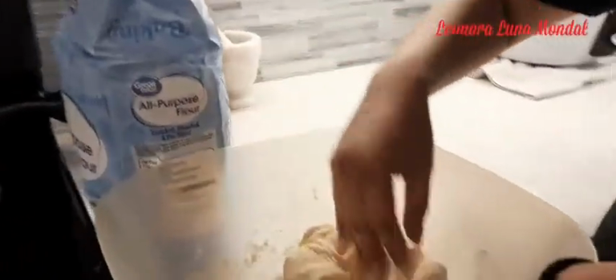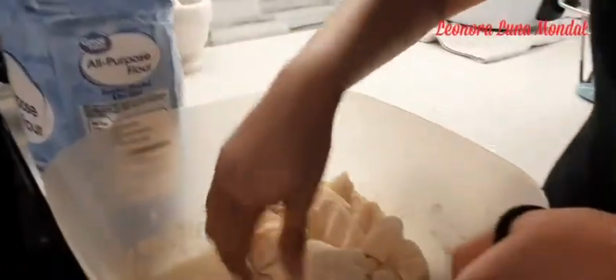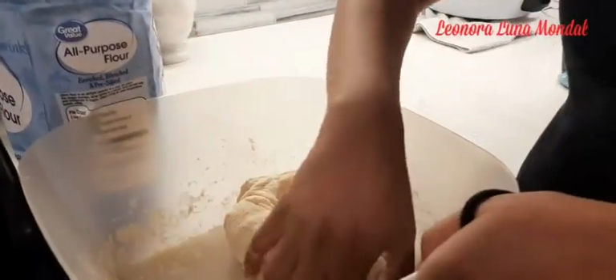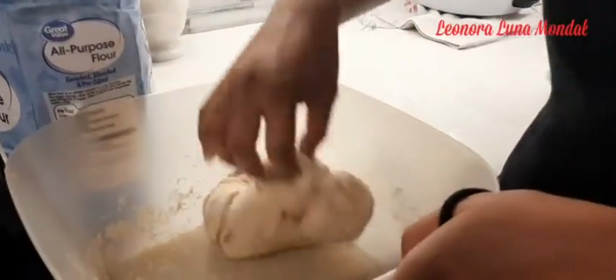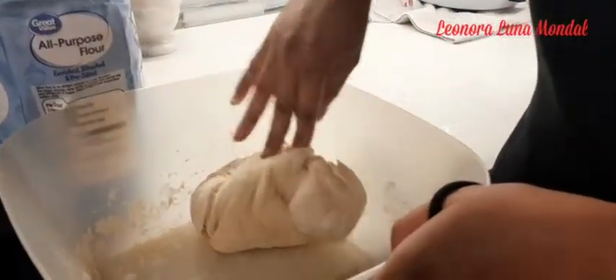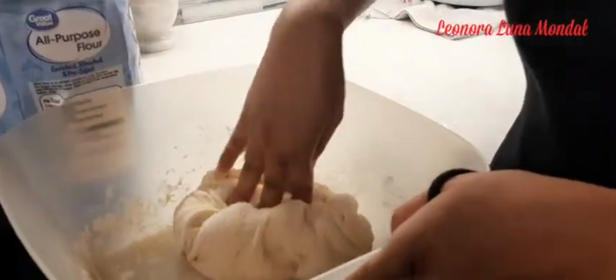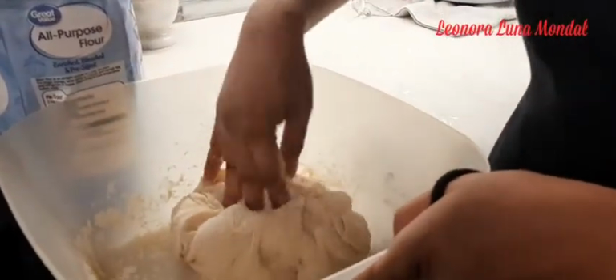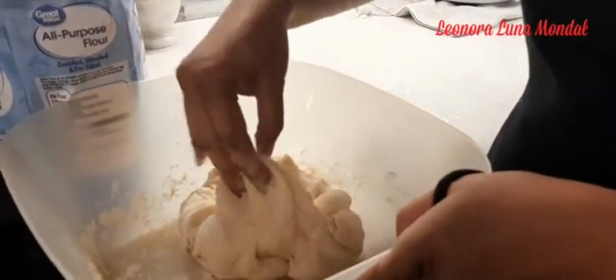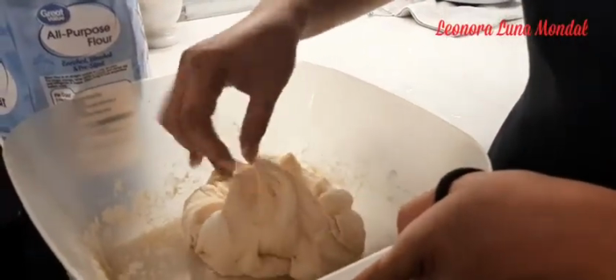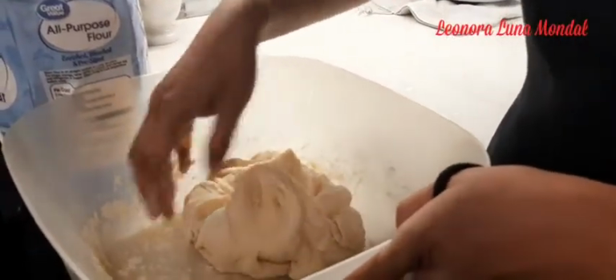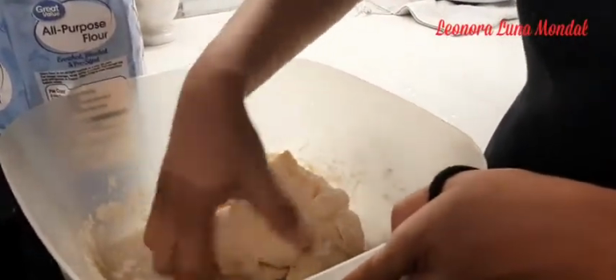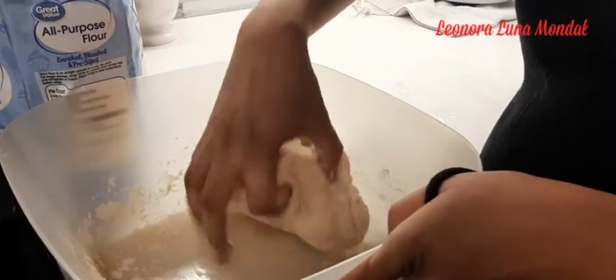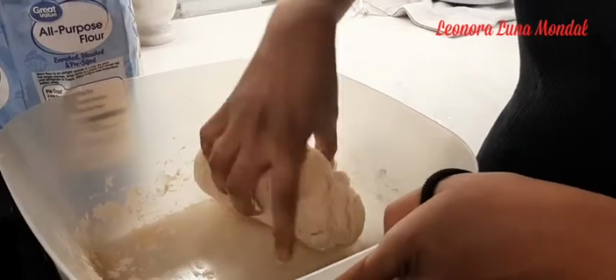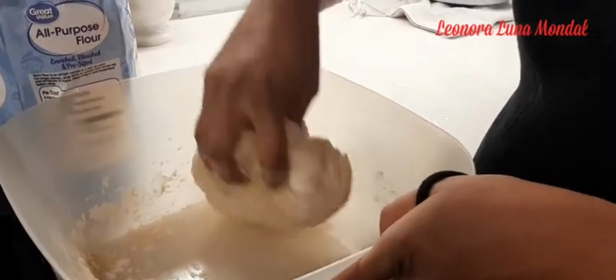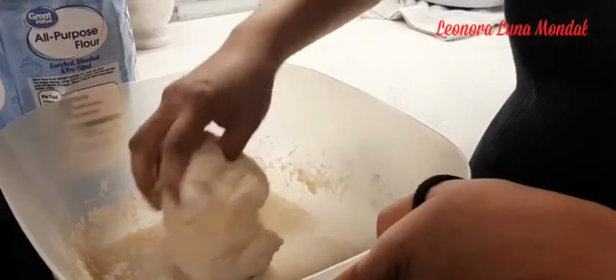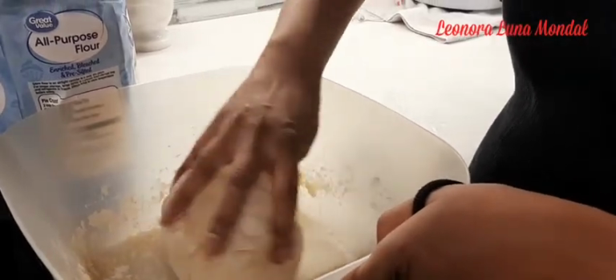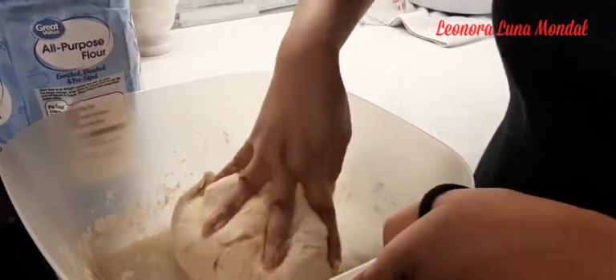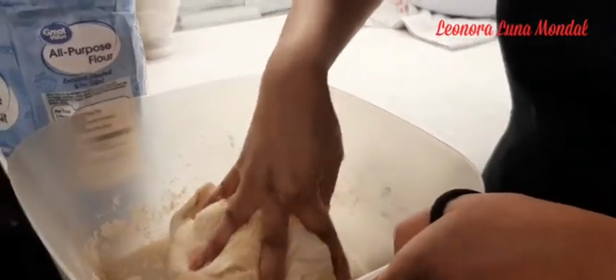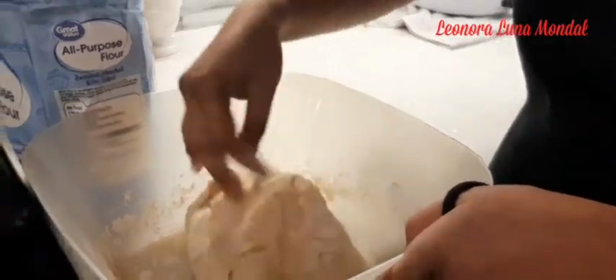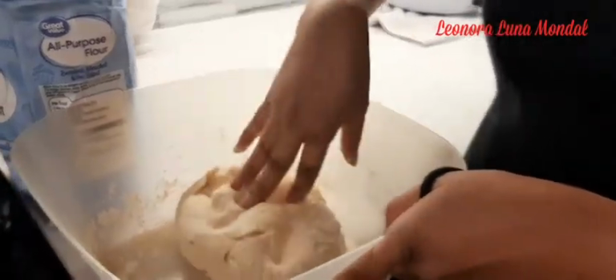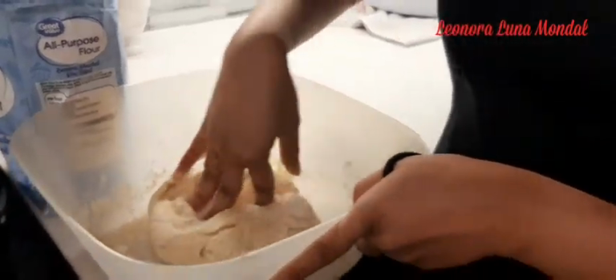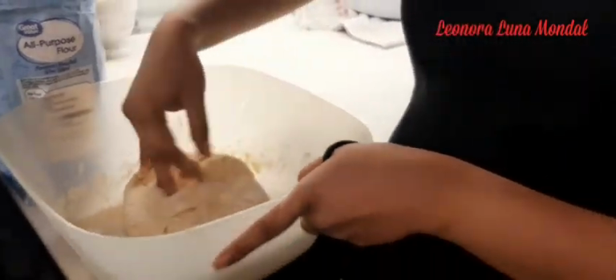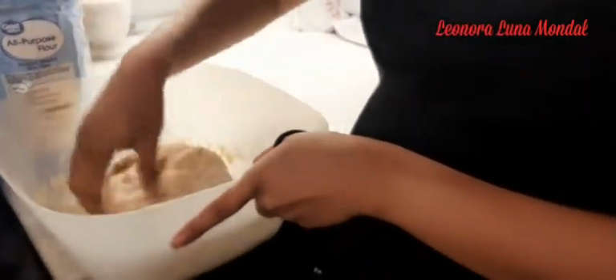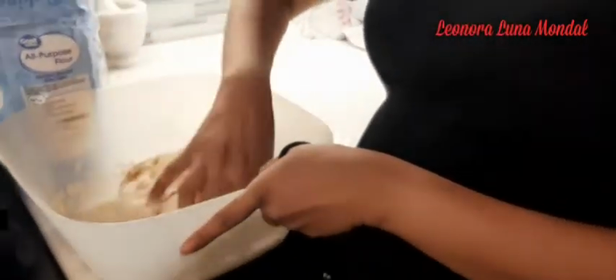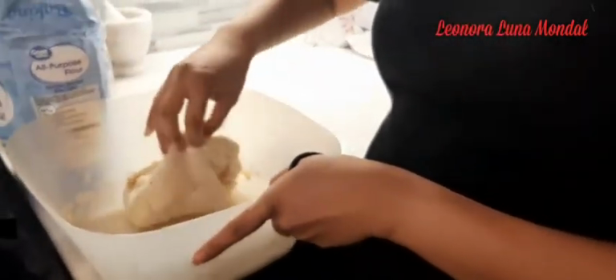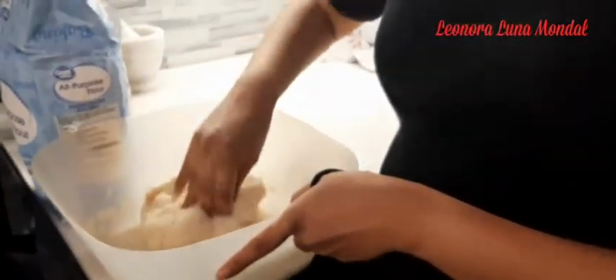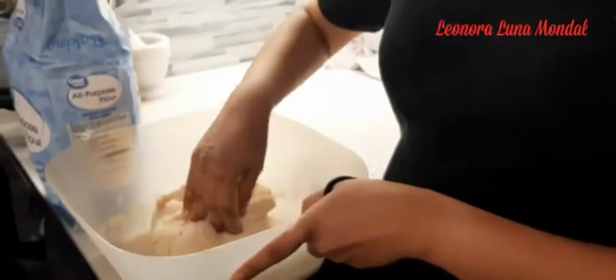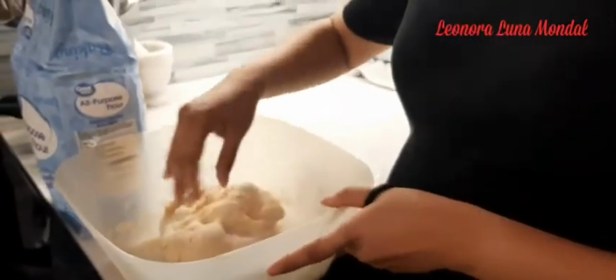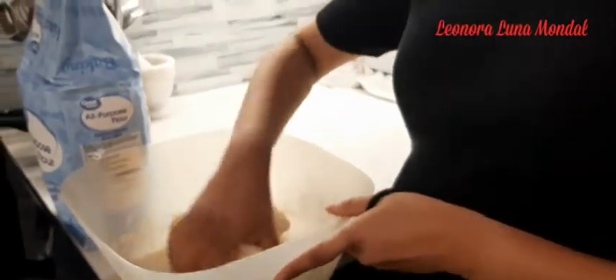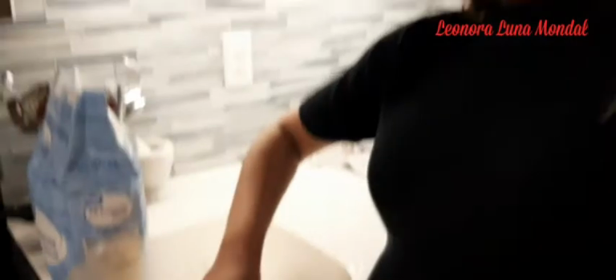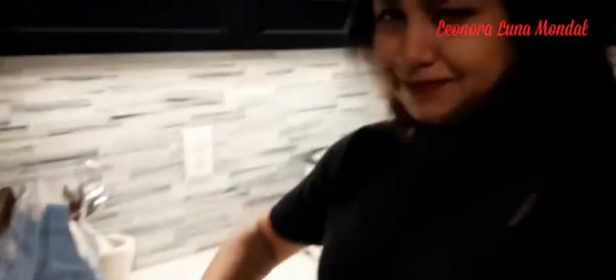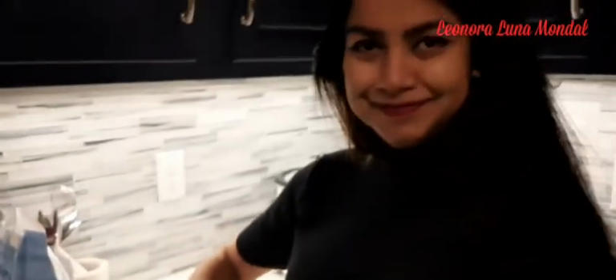The dough is raised in the bowl for 2 hours. If I put it in the bowl, I will put it in the bowl. Then chicken.